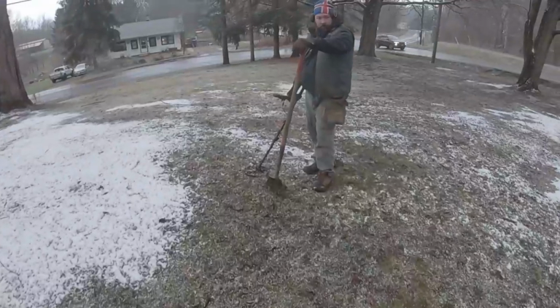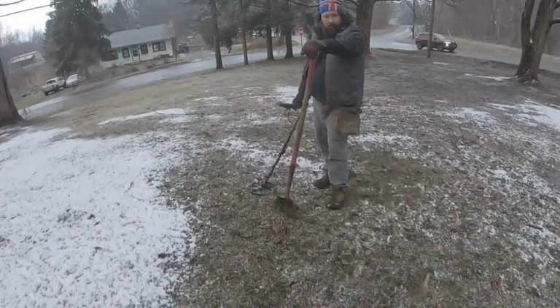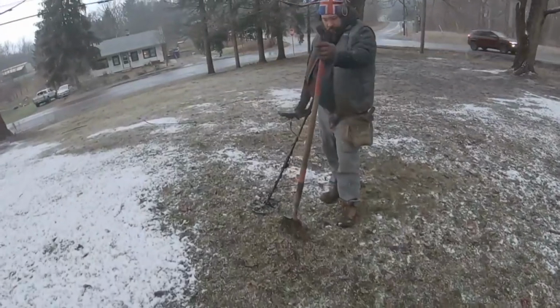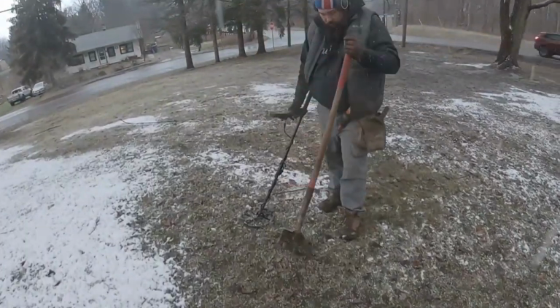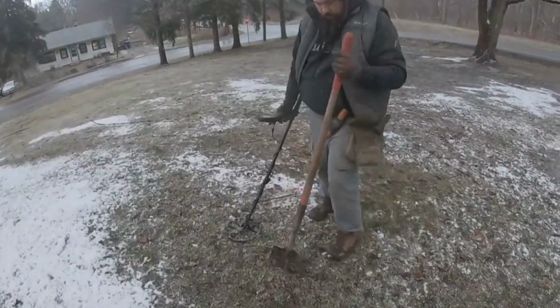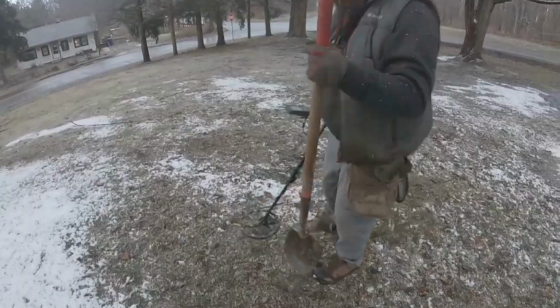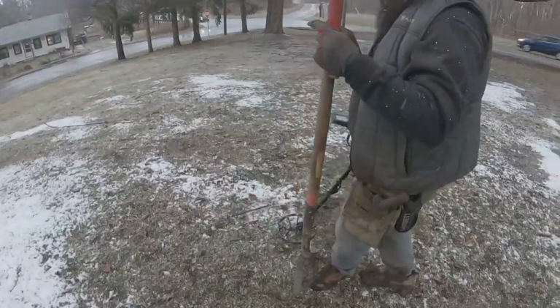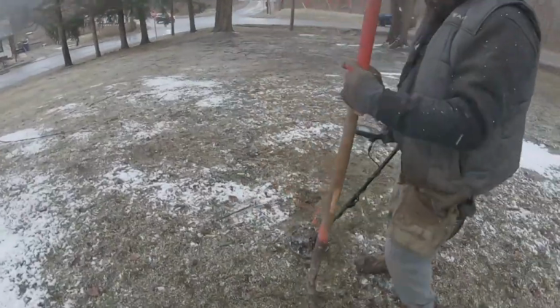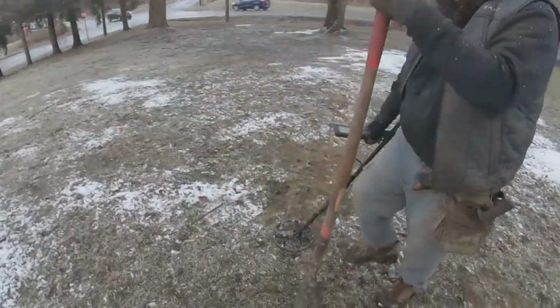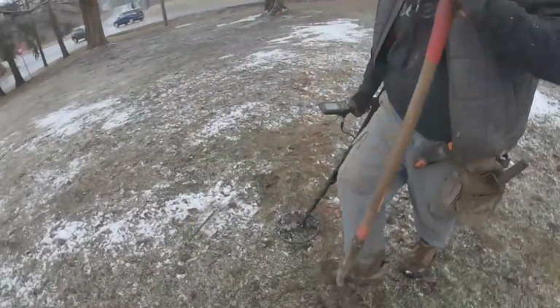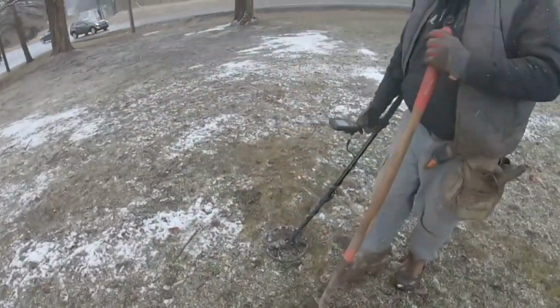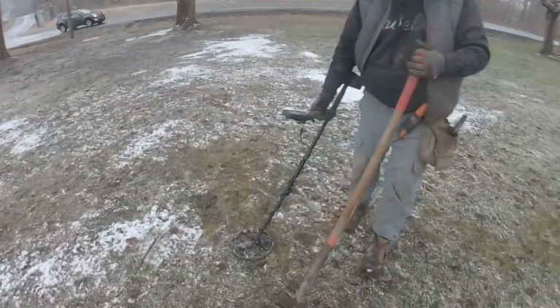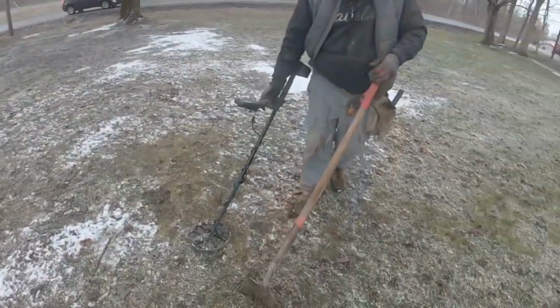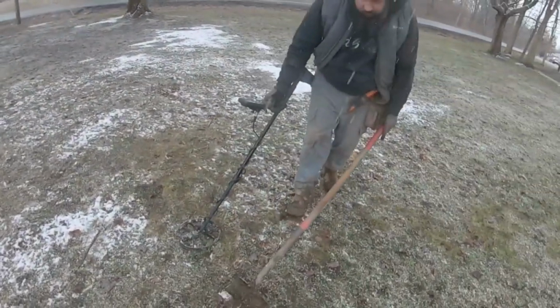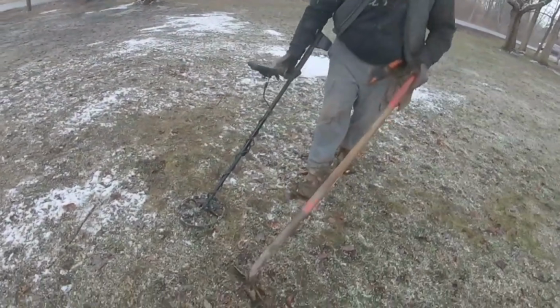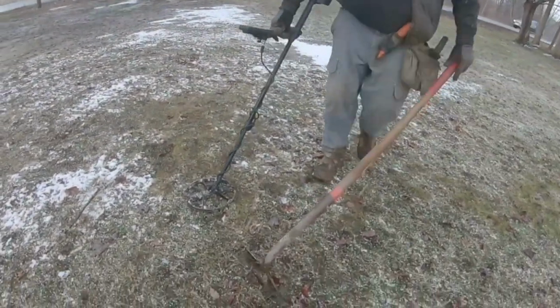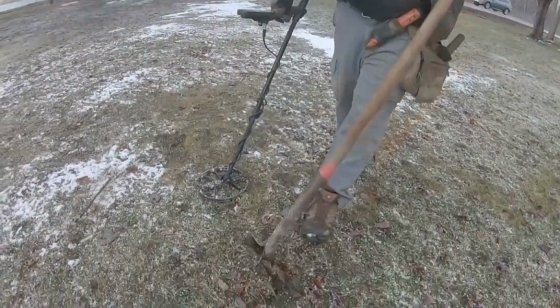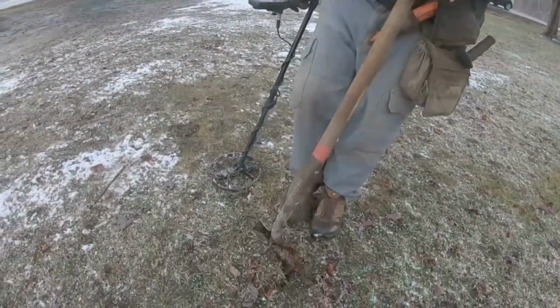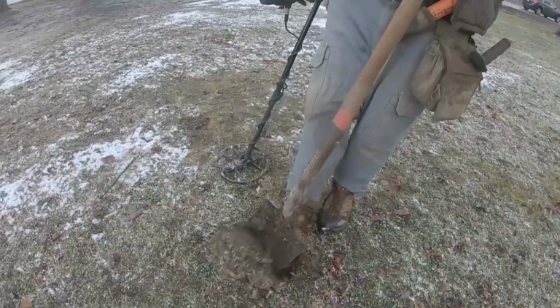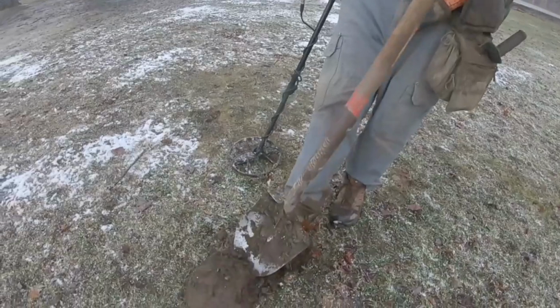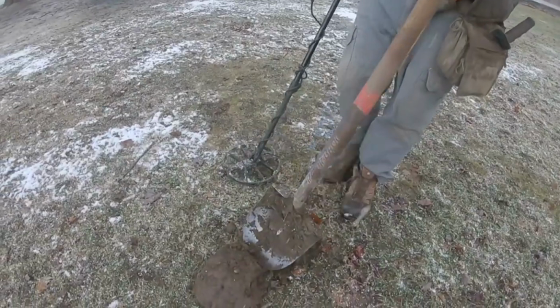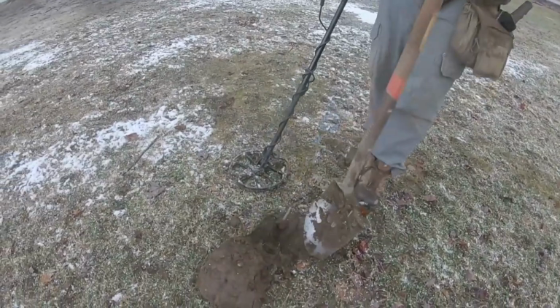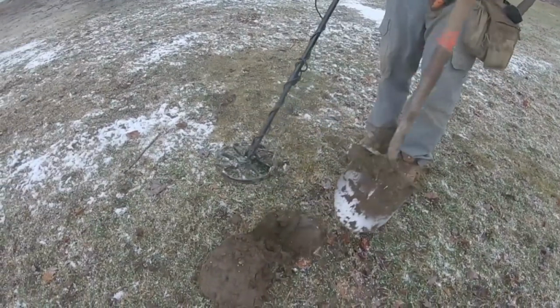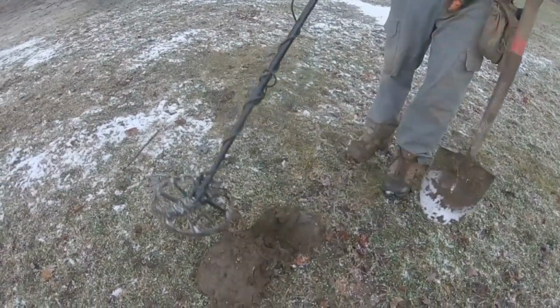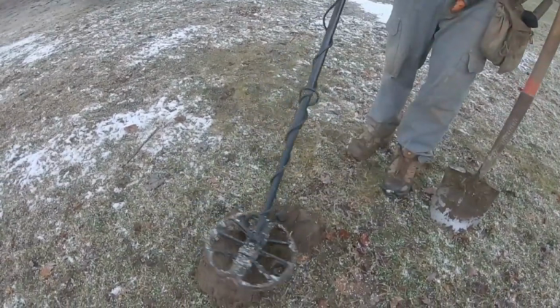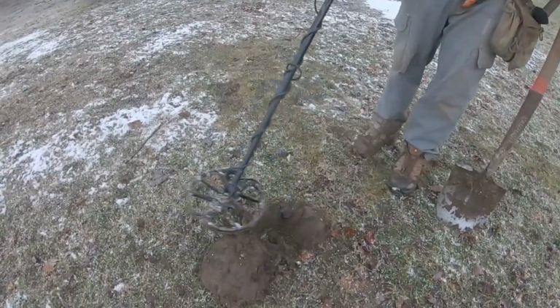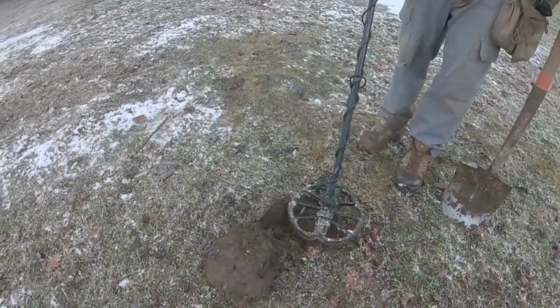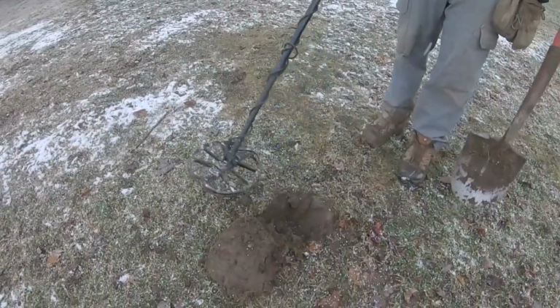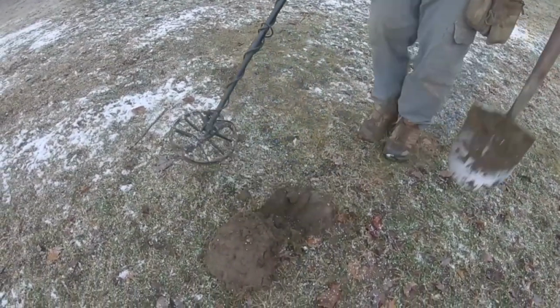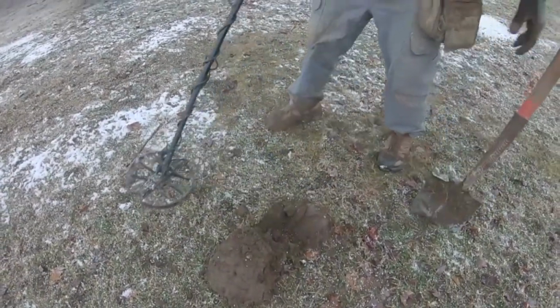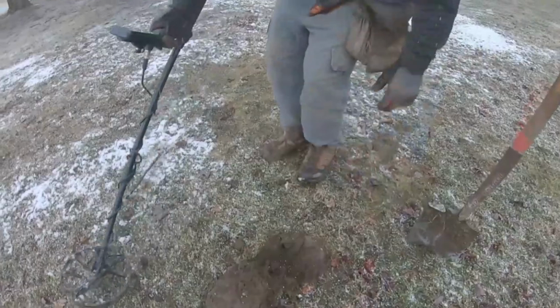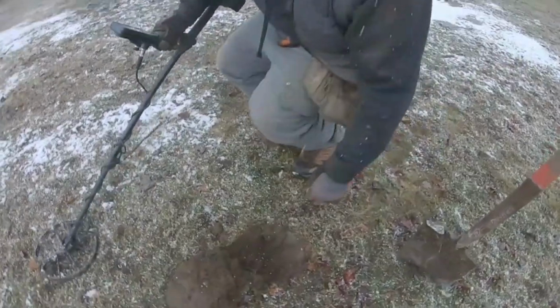Jay's got an 83, 84 — how deep? About four to six inches. And I just popped two weeks right behind me. Oh yeah, that could be silver, dude. Let's get Jay on the silver board.